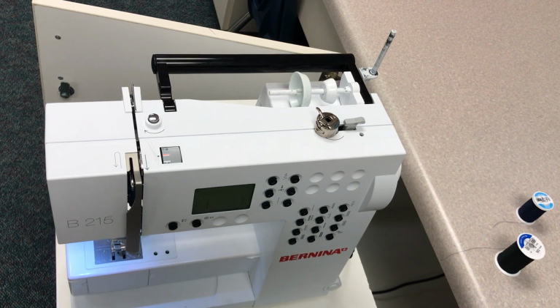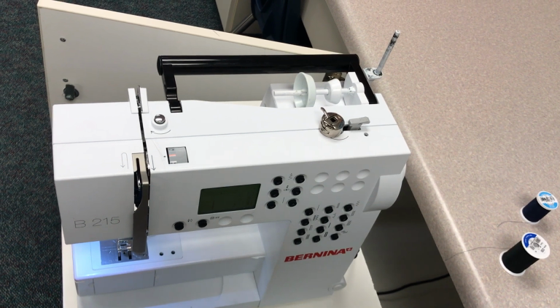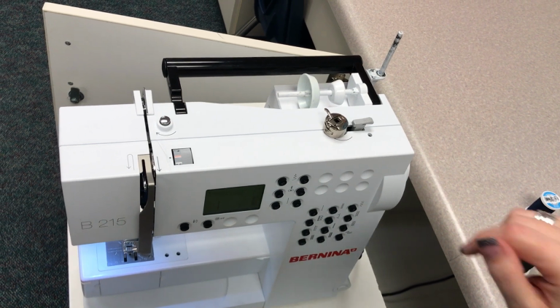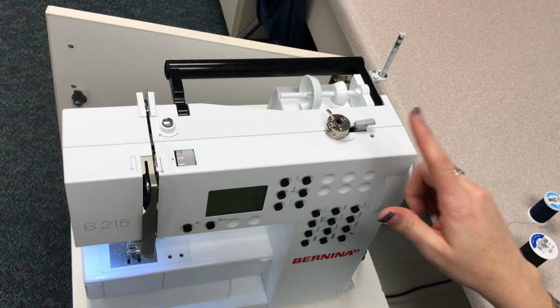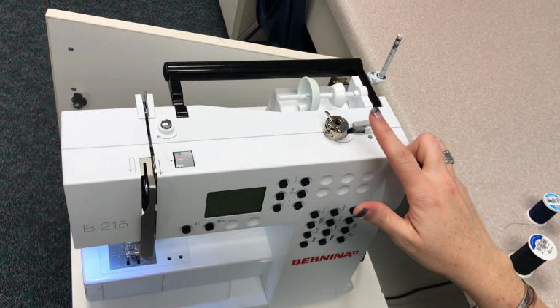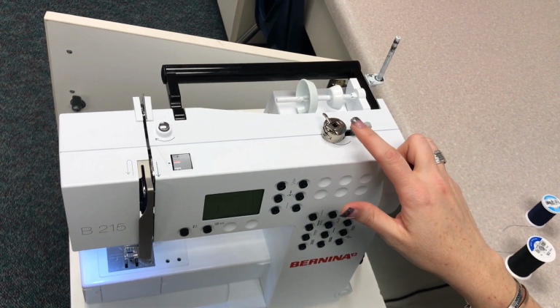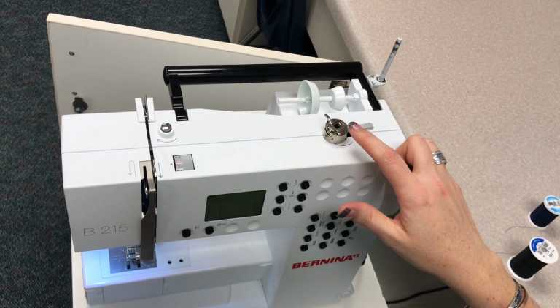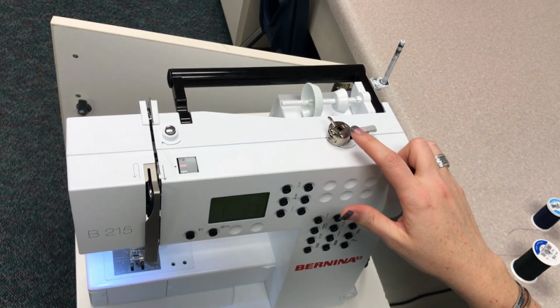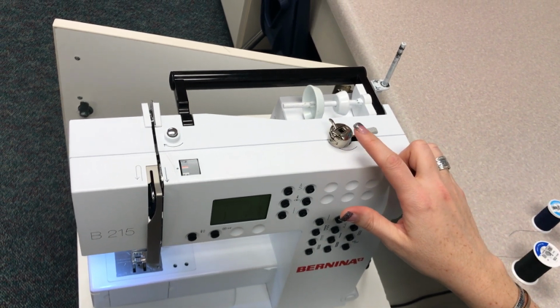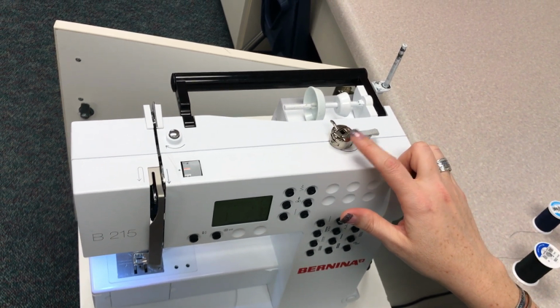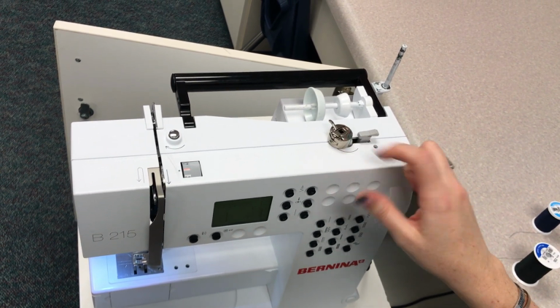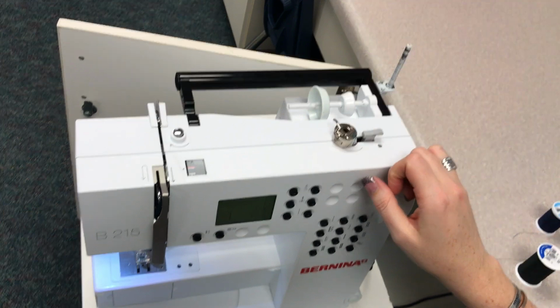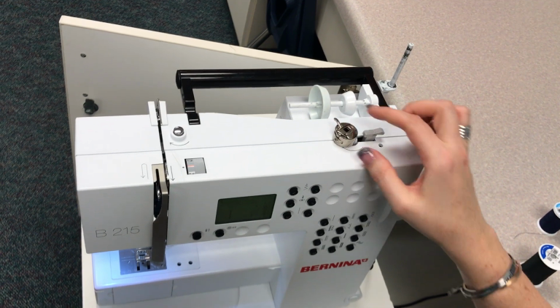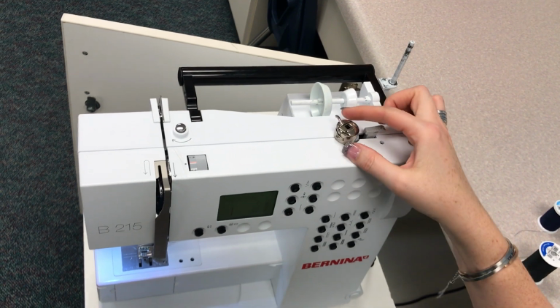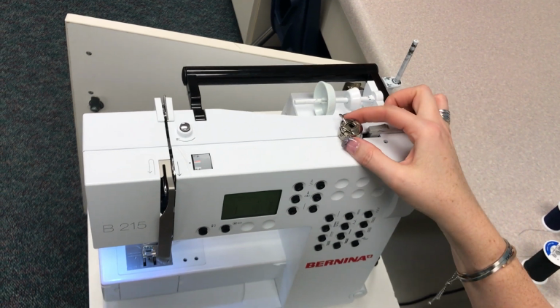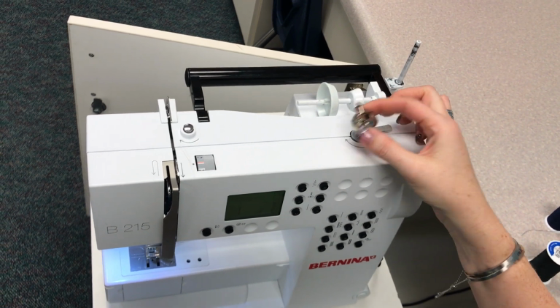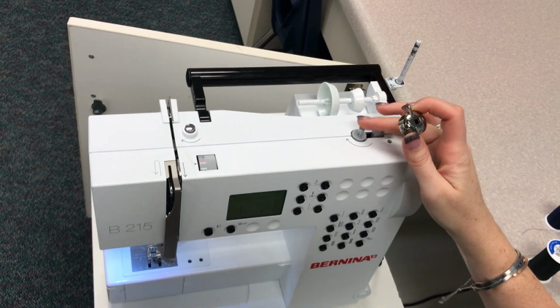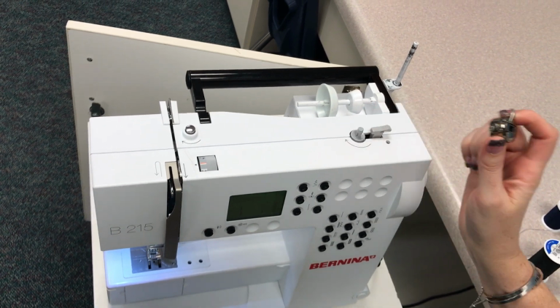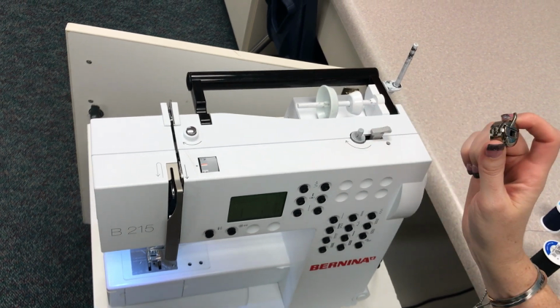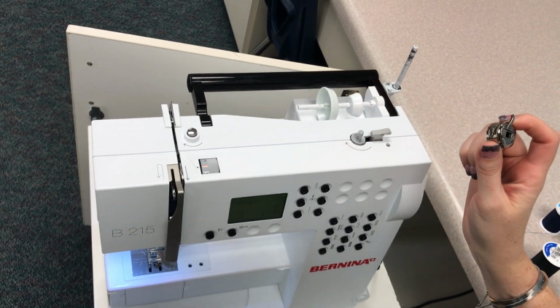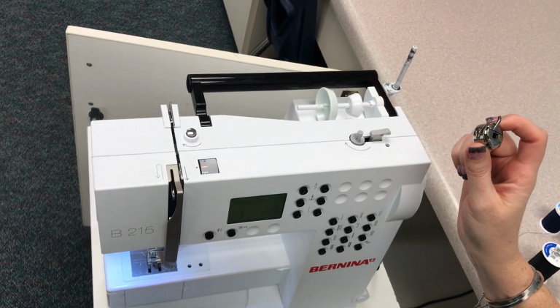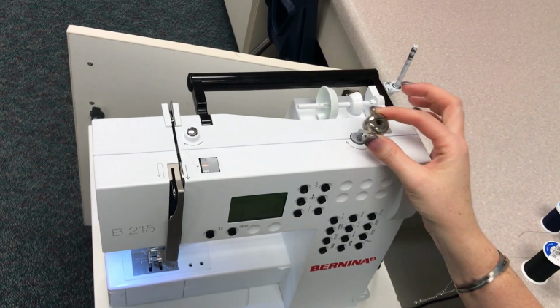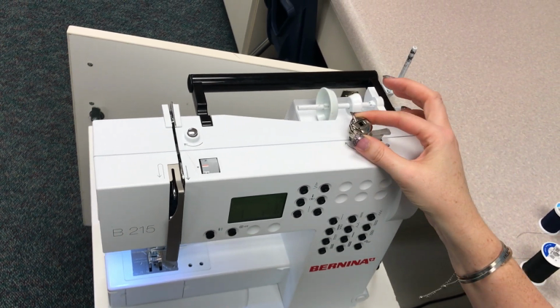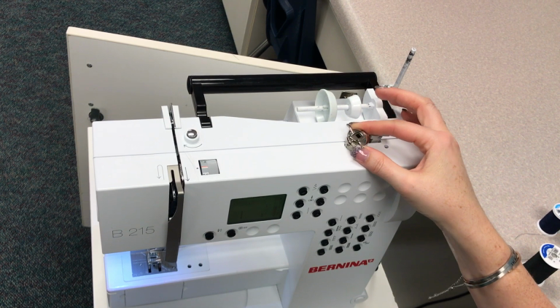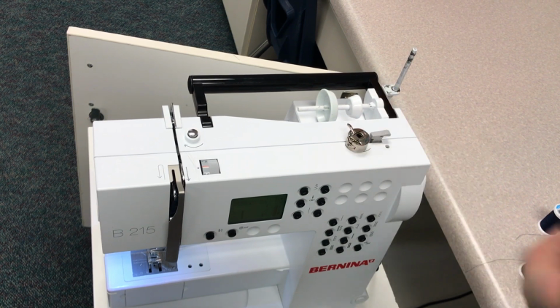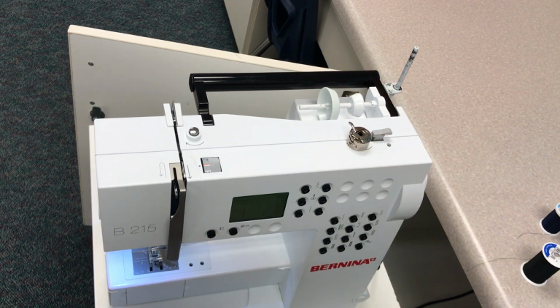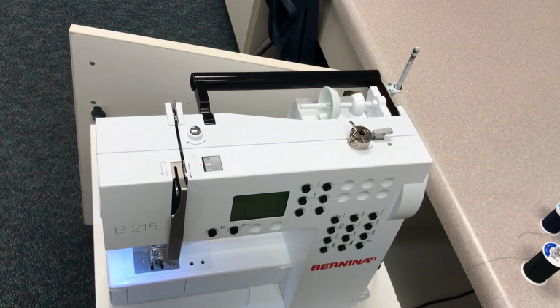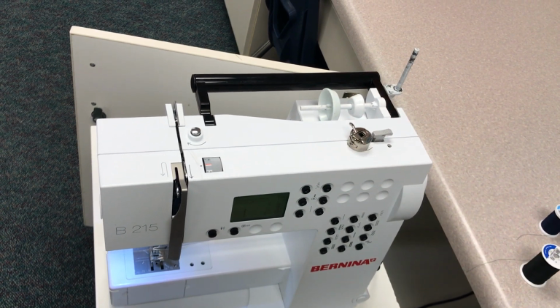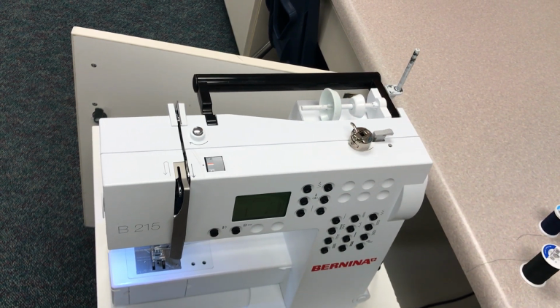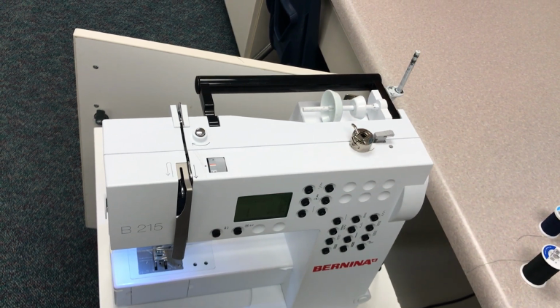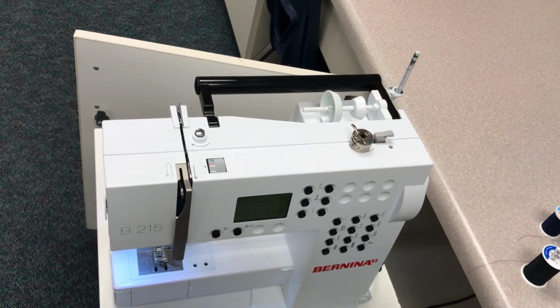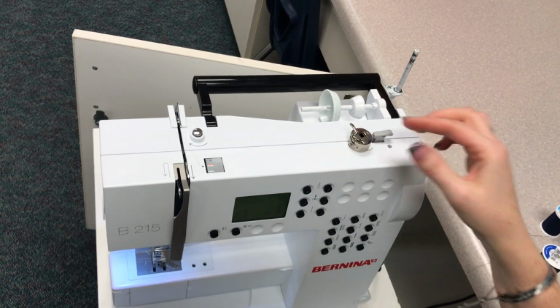This video is to demonstrate how to thread your bobbin case. Your bobbin case is located right on the top of your machine on the bobbin winder. Please make sure that your bobbin case gets returned to that spot by the end of the hour.